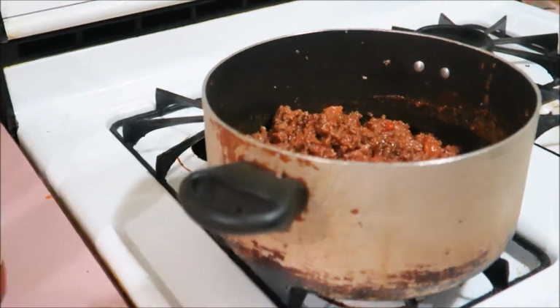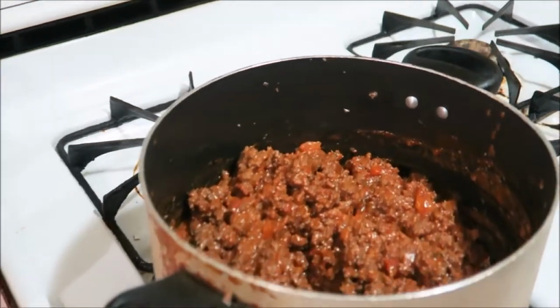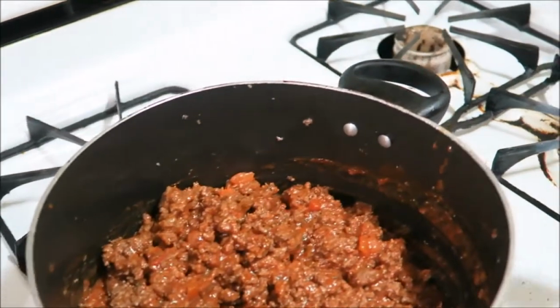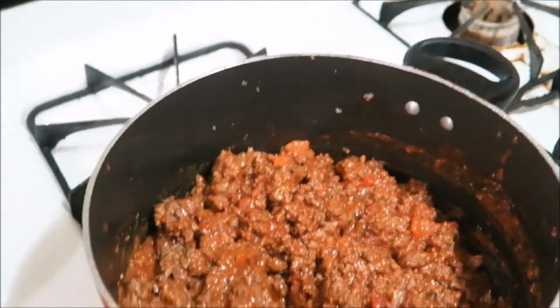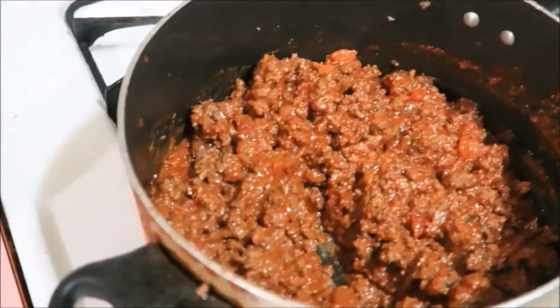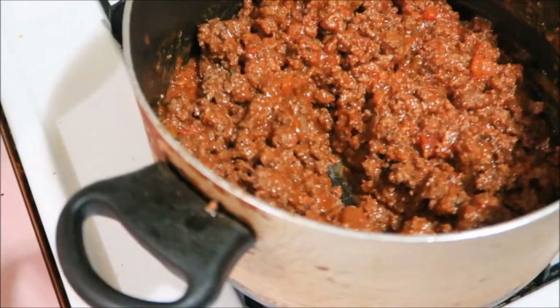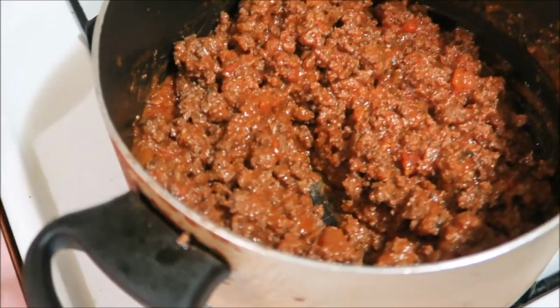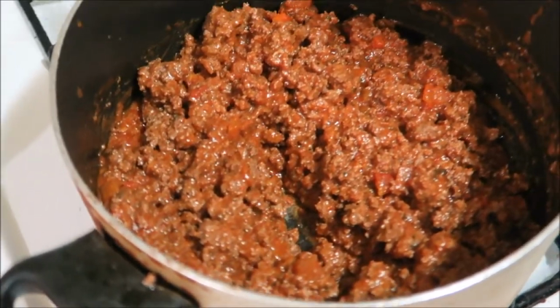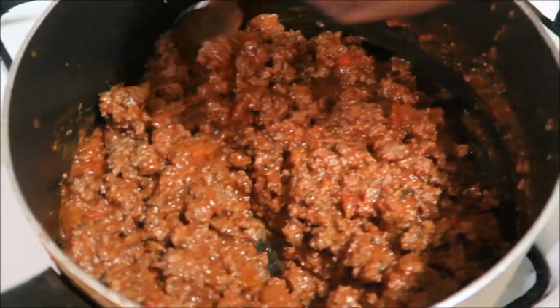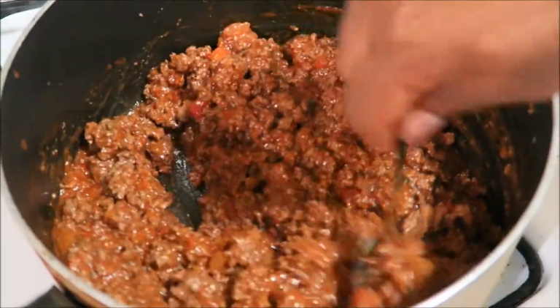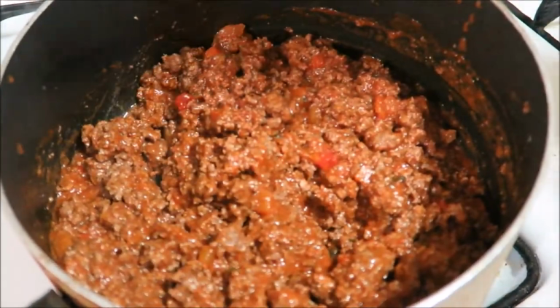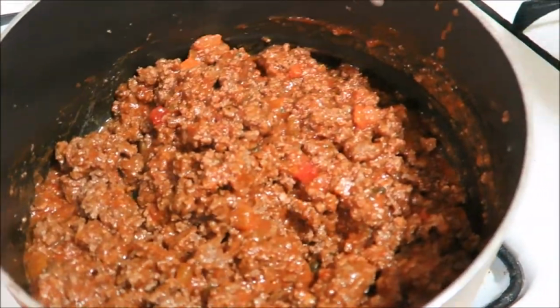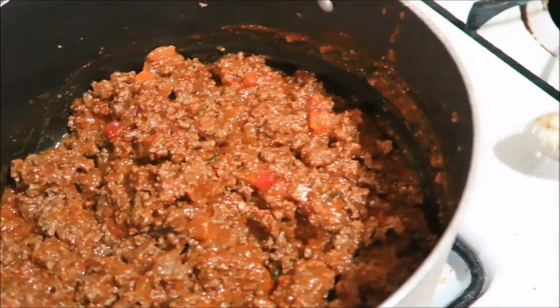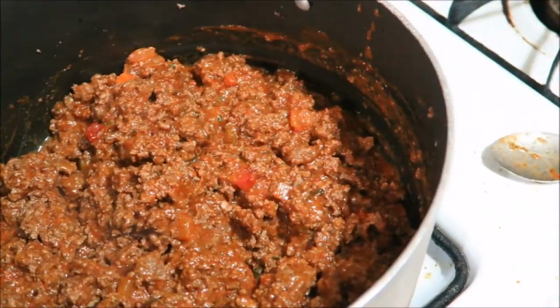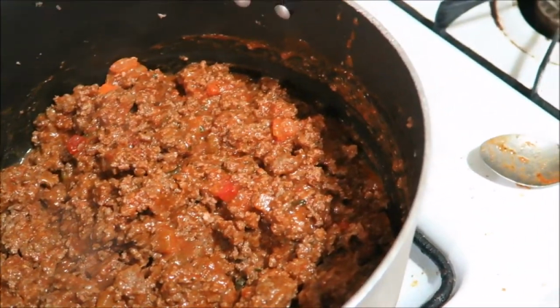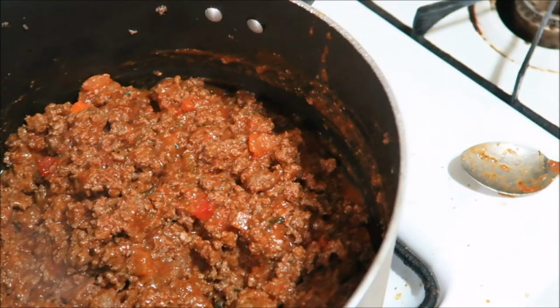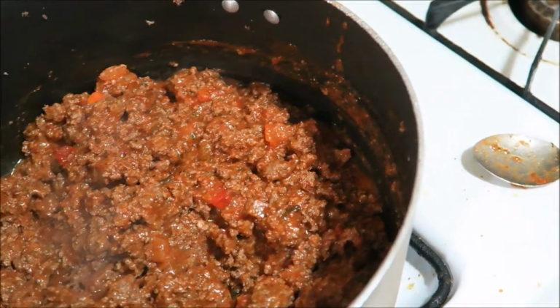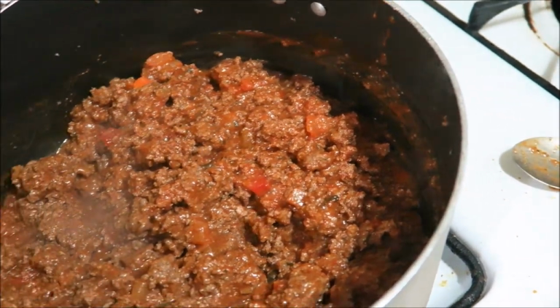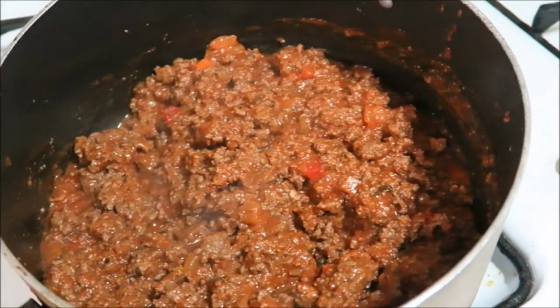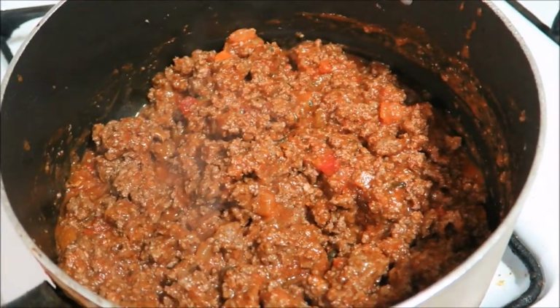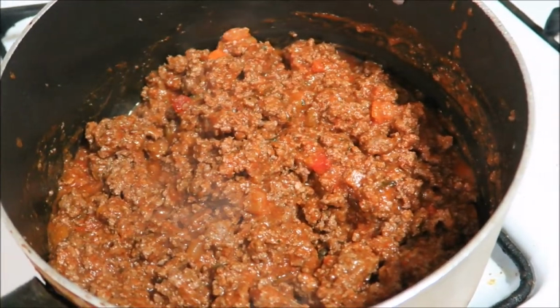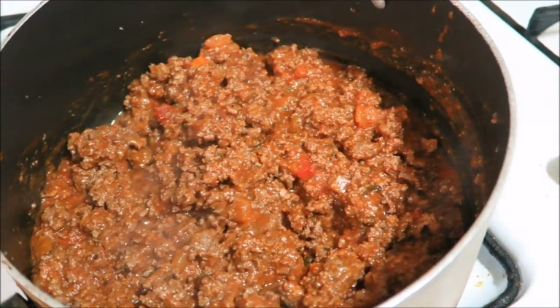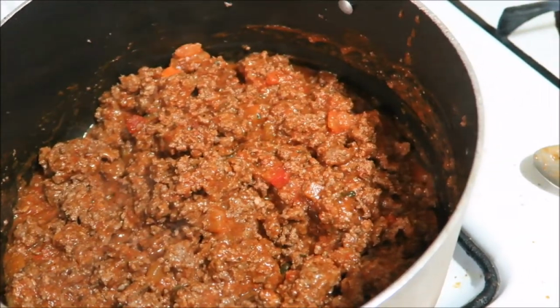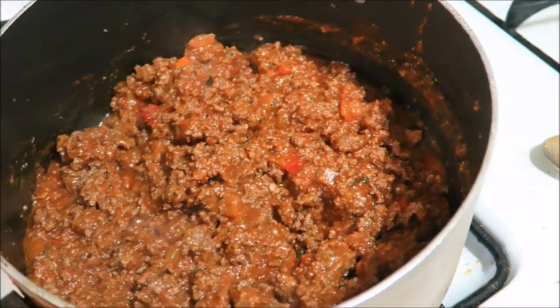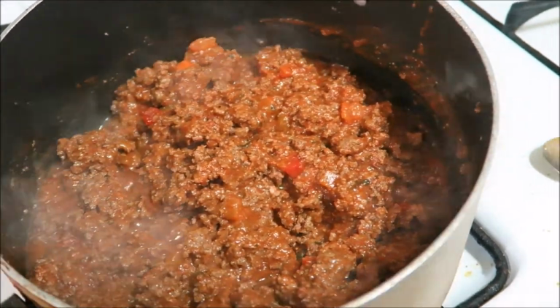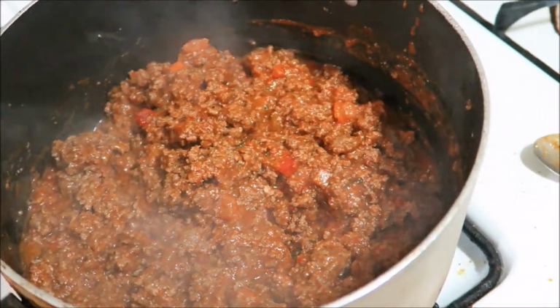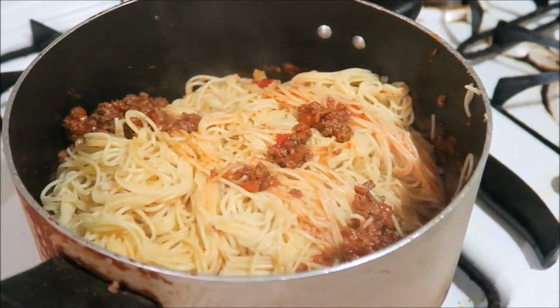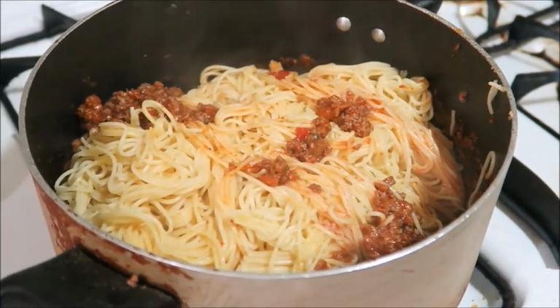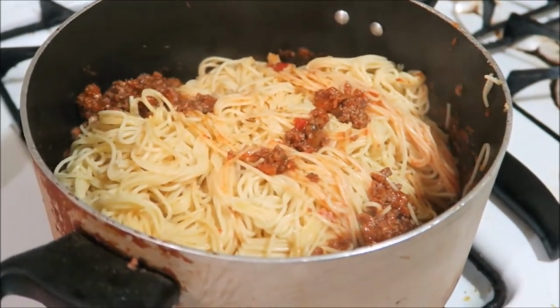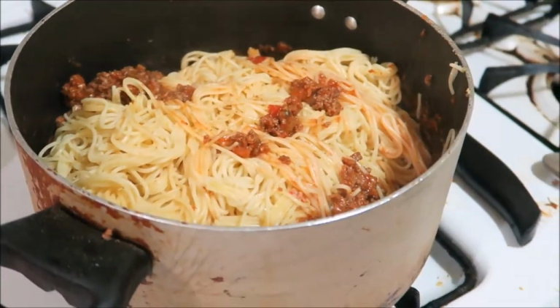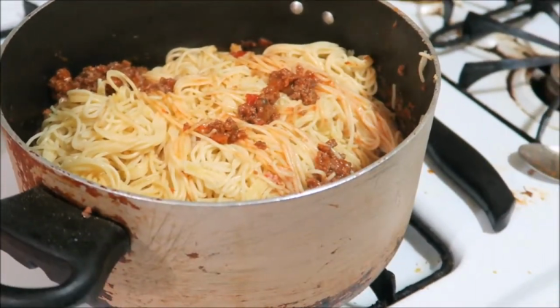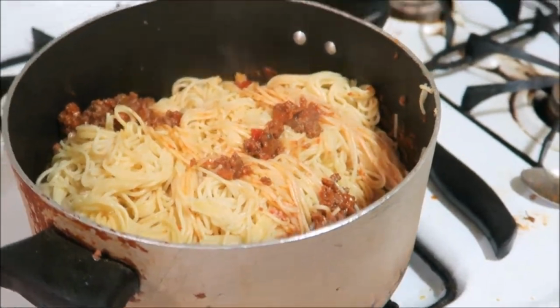So this is how it should look. Now I'm going to add the noodles, and I'll add the other sauce and put the top over it.